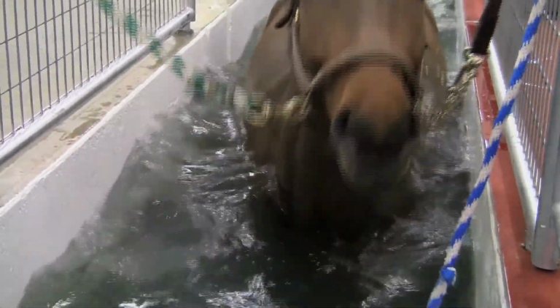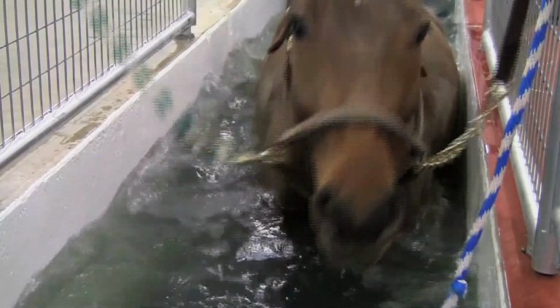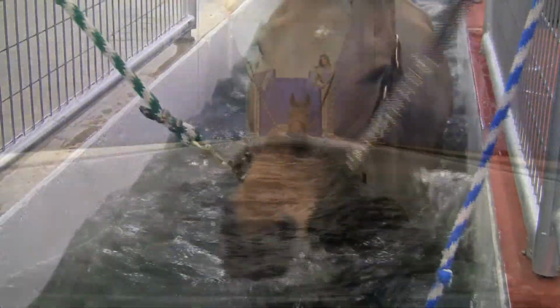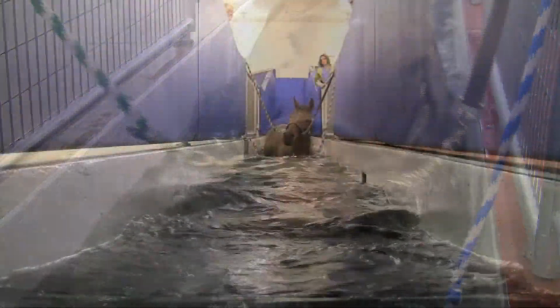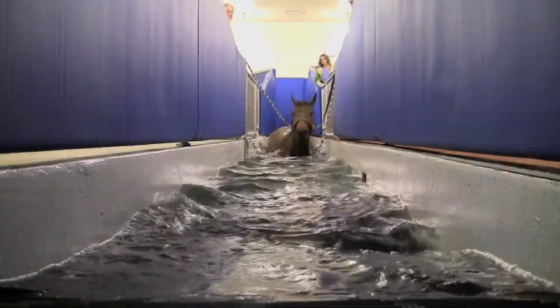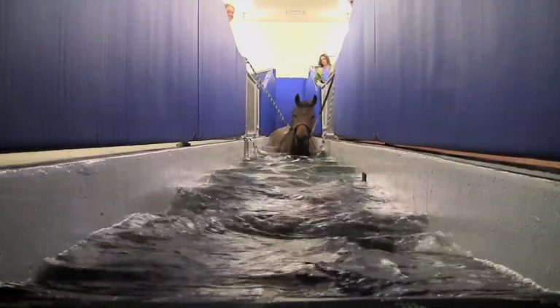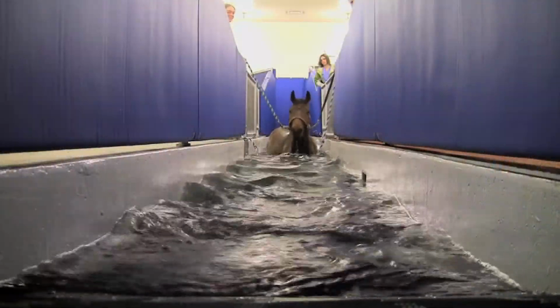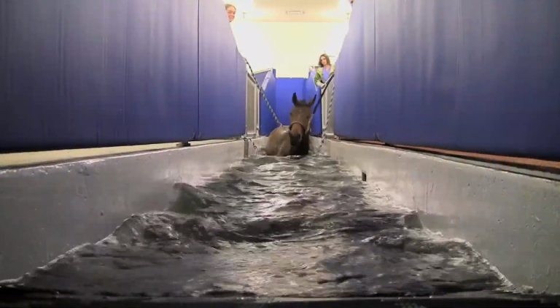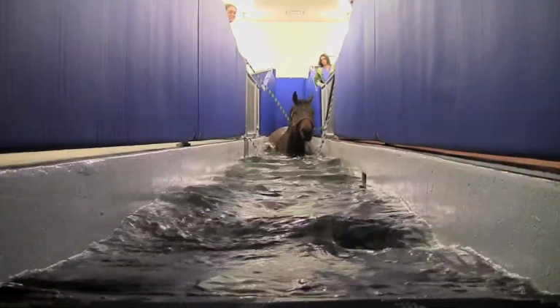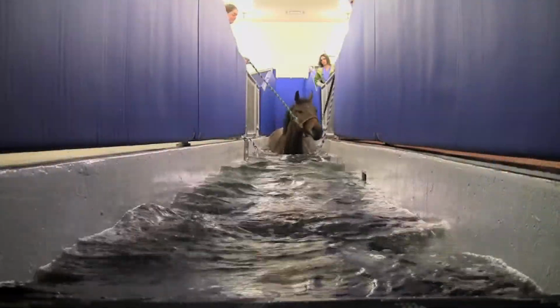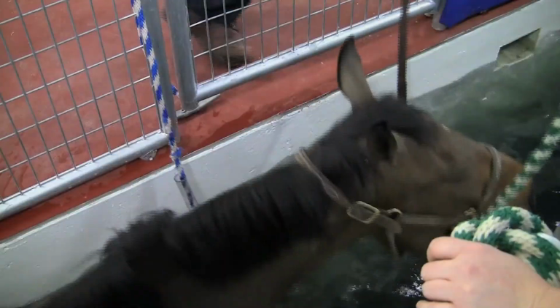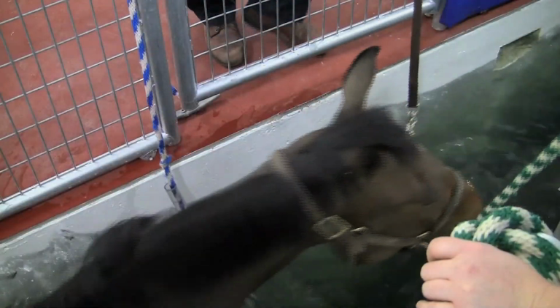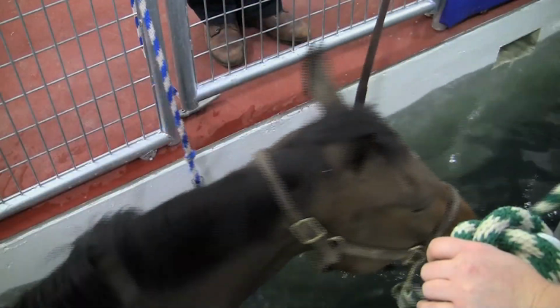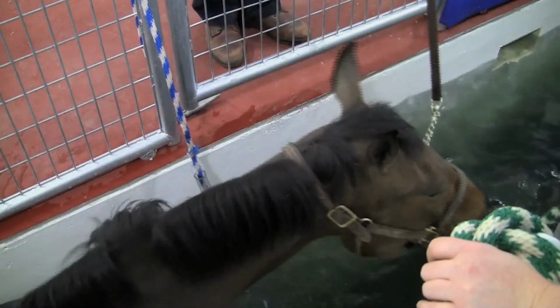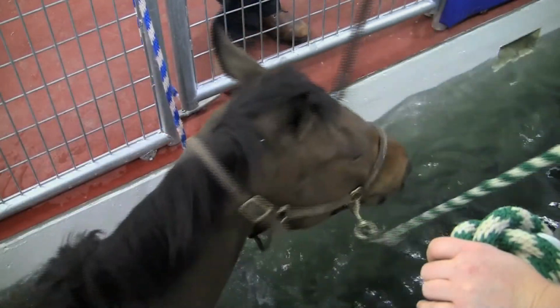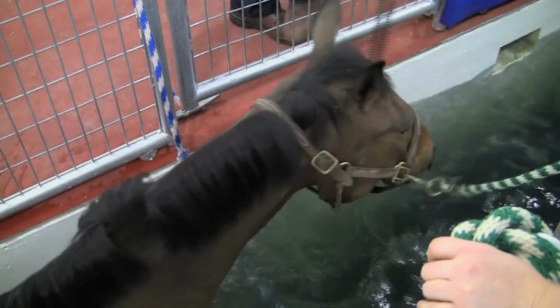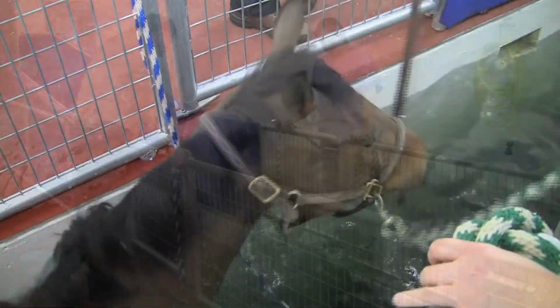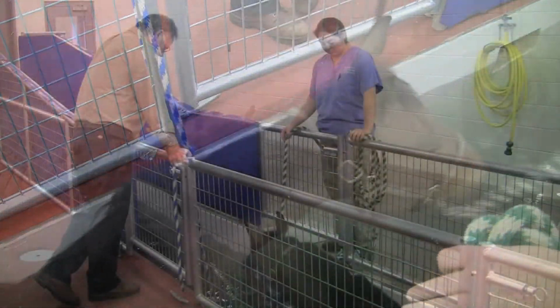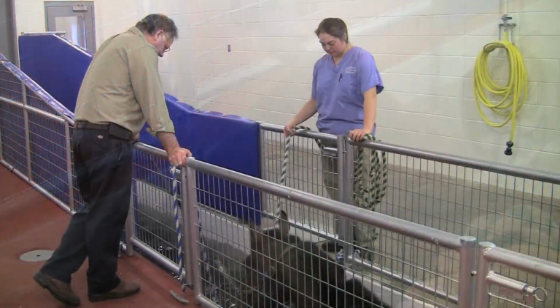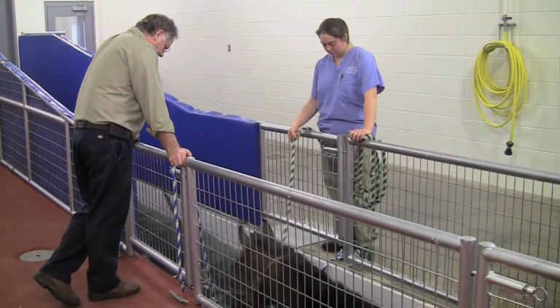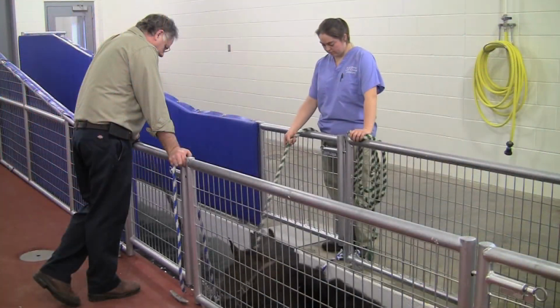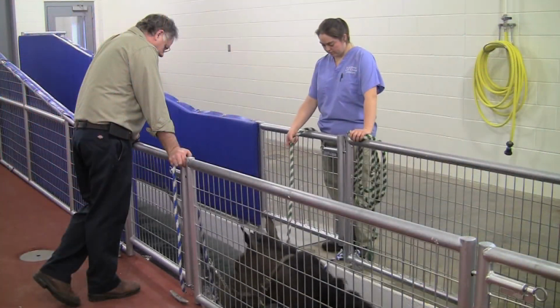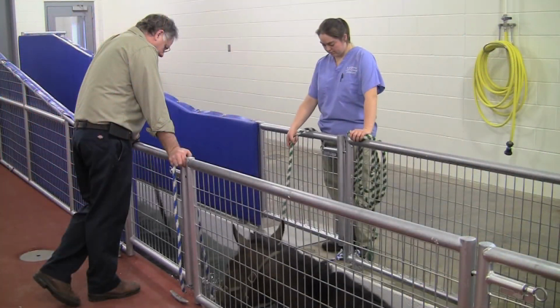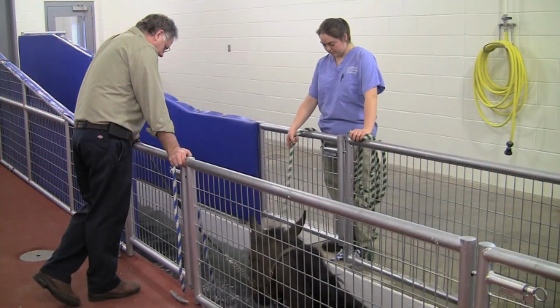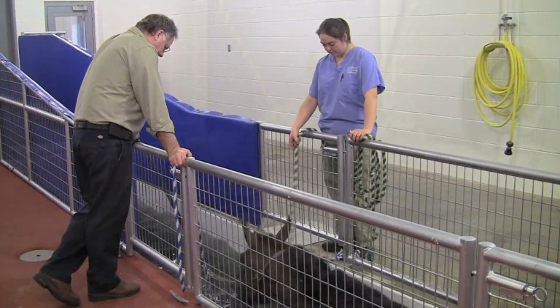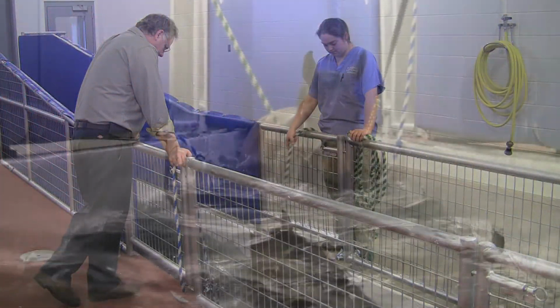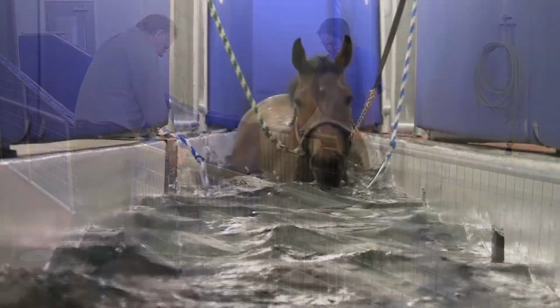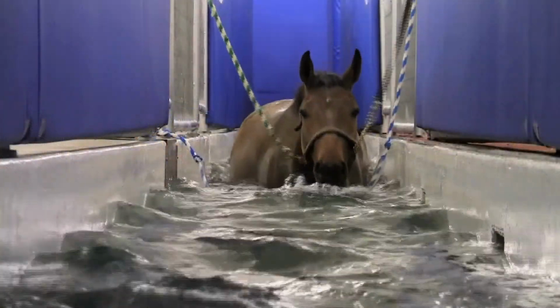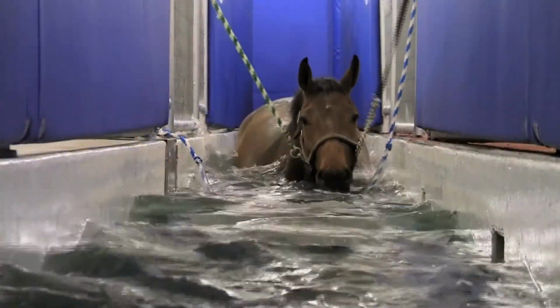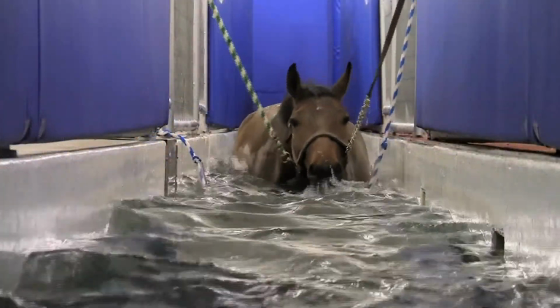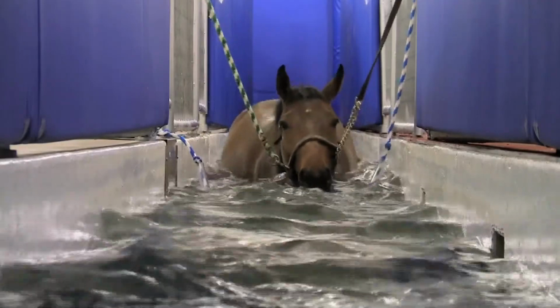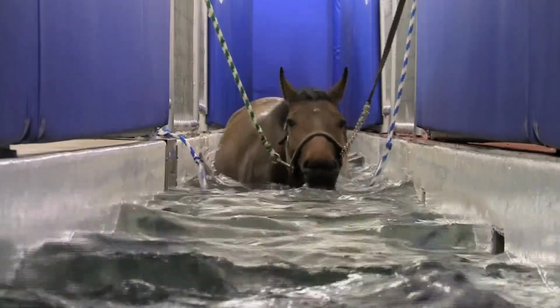It's rehab similar to what a pro football player would receive after an injury. You know, you think of human athletes — we're now able to offer the same level of care to our equine athletes.